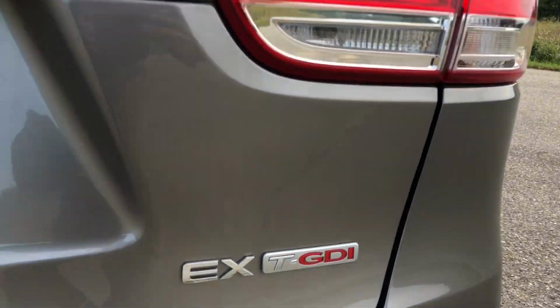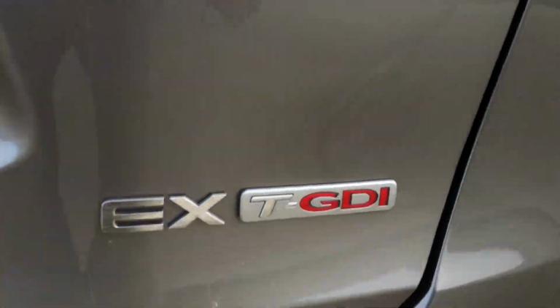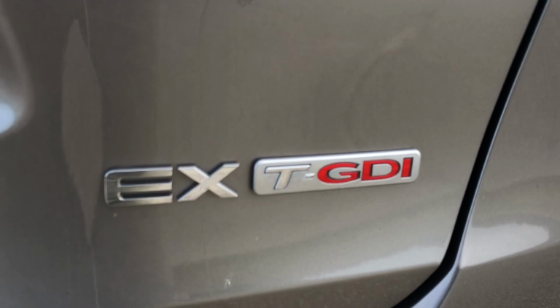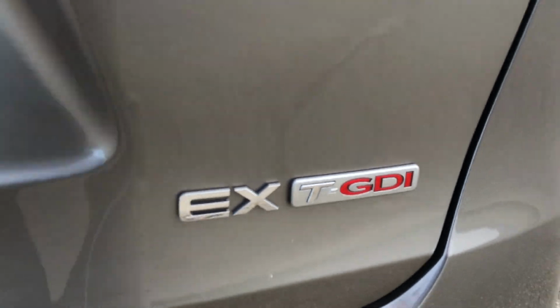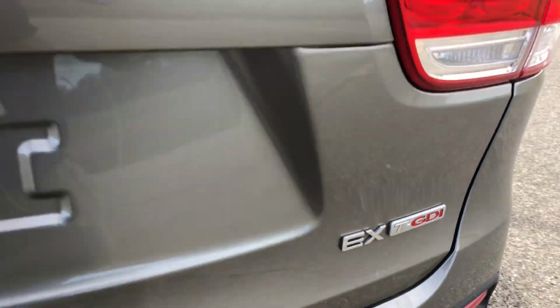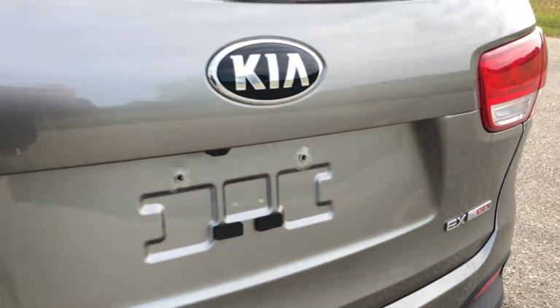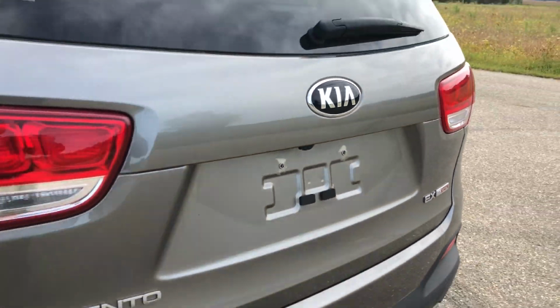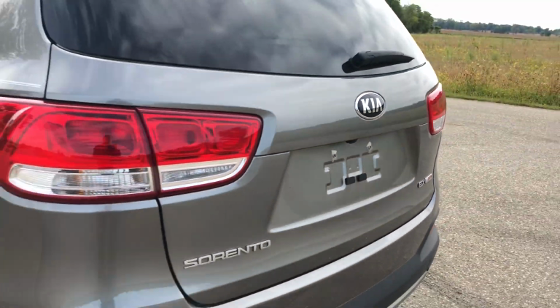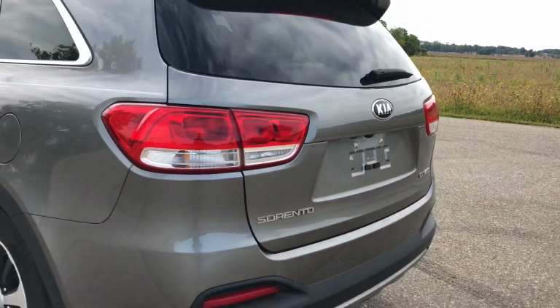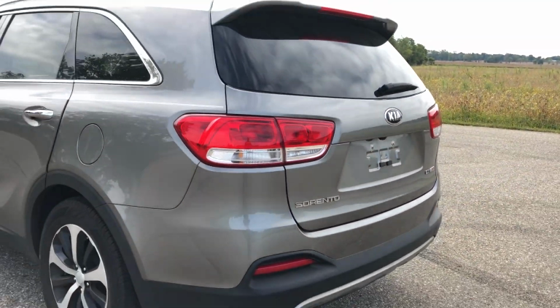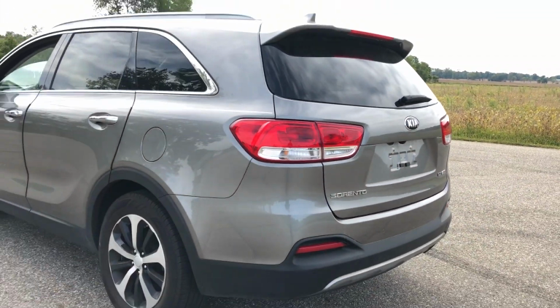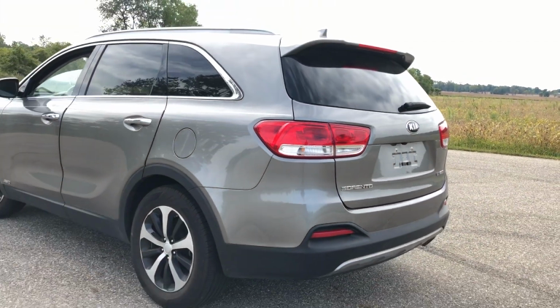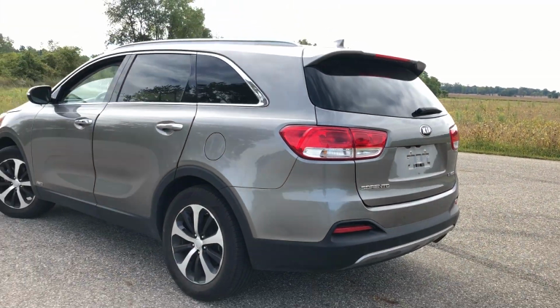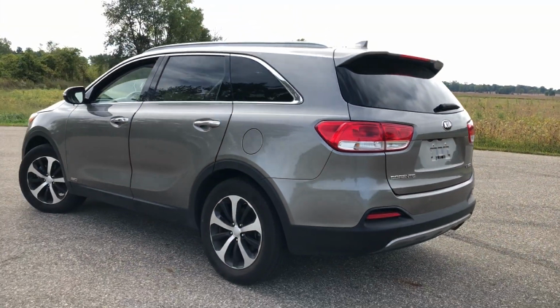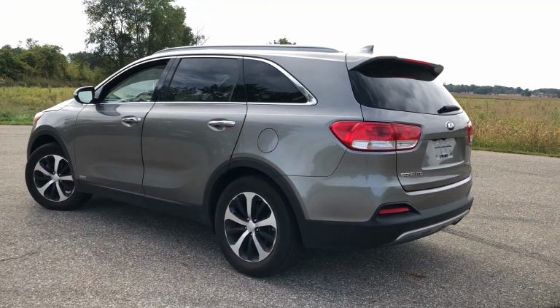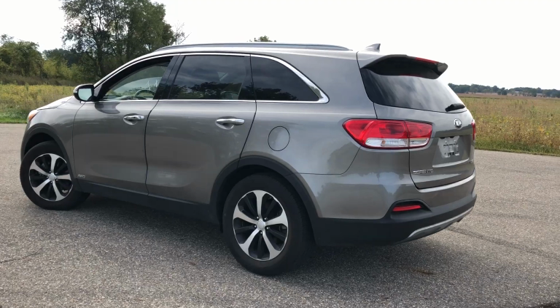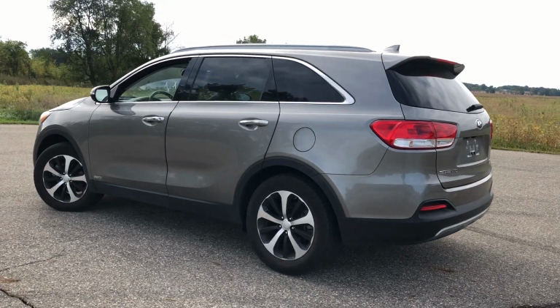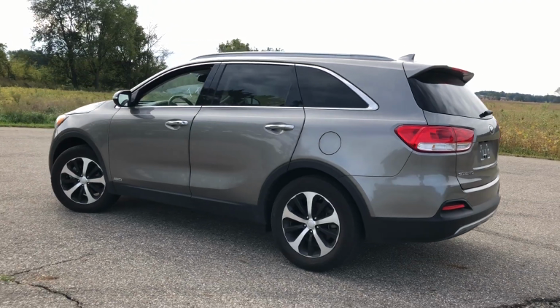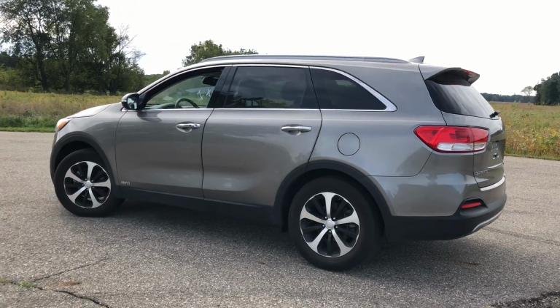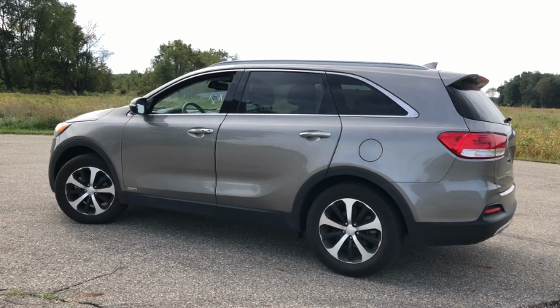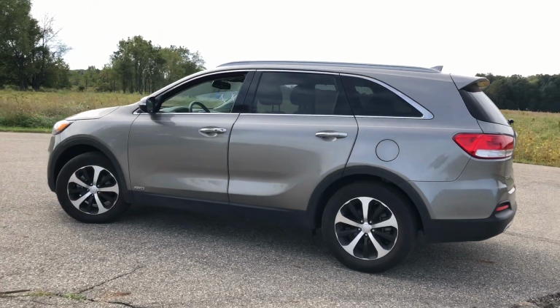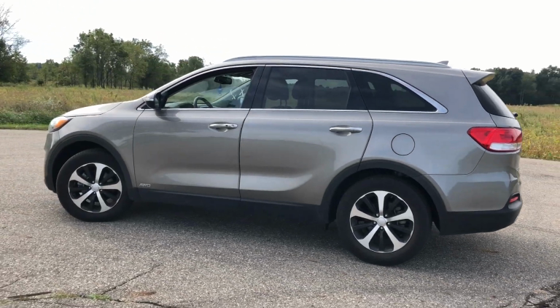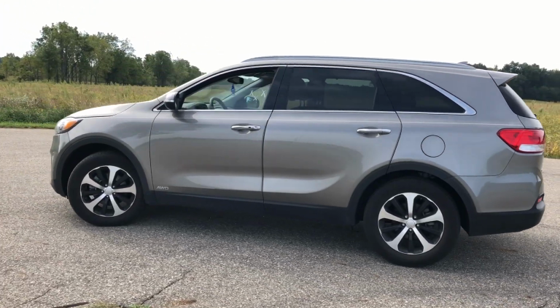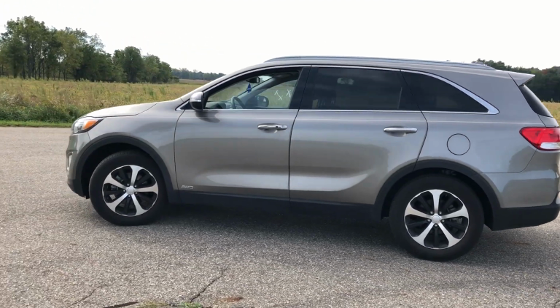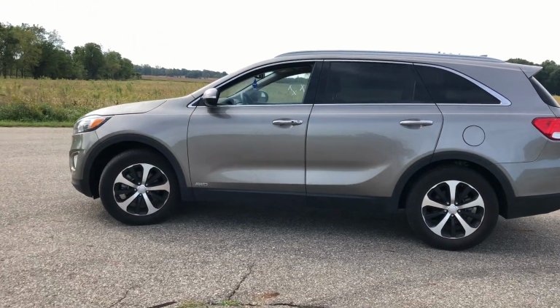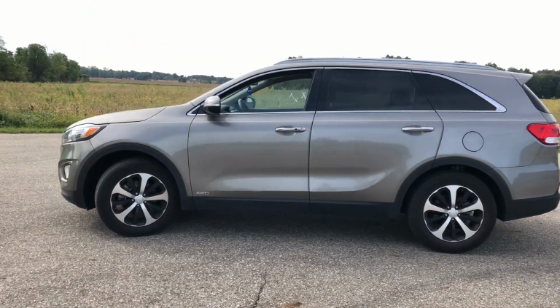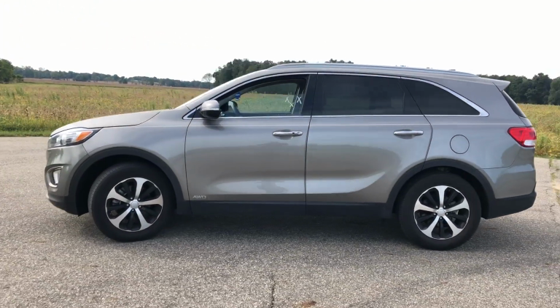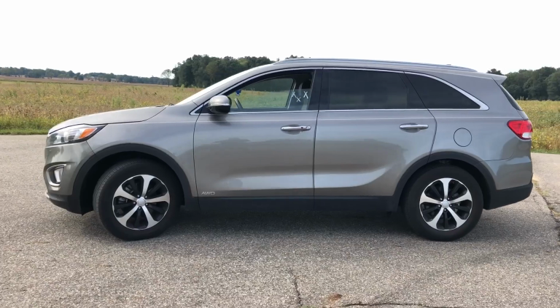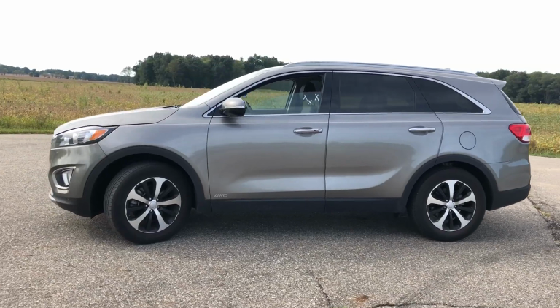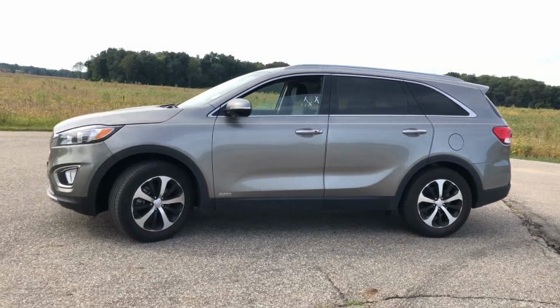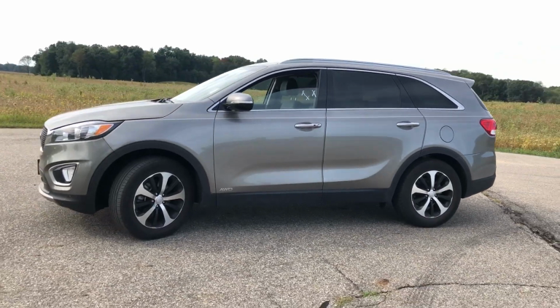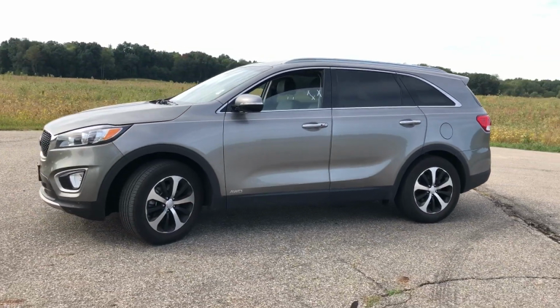It's EX-T GDI, turbo, all-wheel drive, leather, heated seats — nice vehicle. Give us a call at 1-800-625-6335. That's Freedom Motors USA.